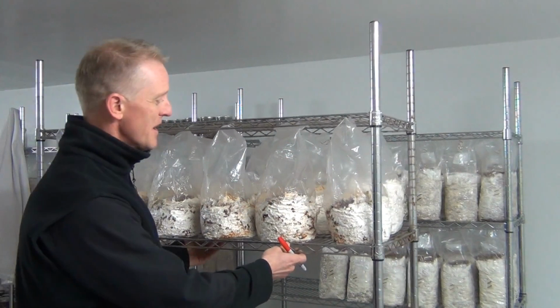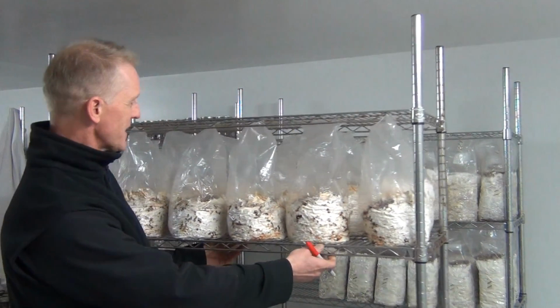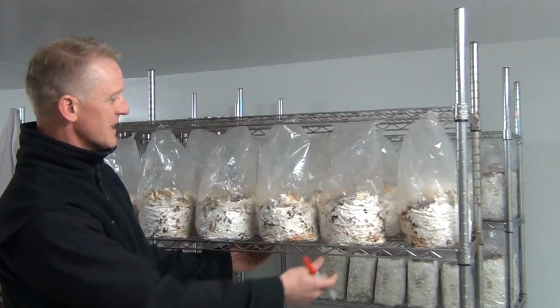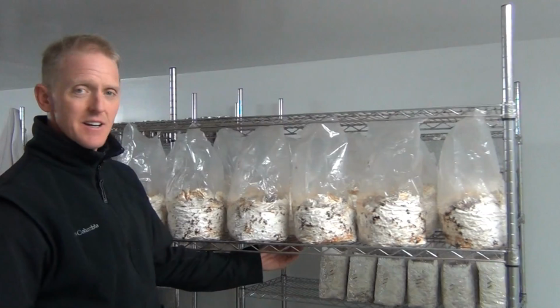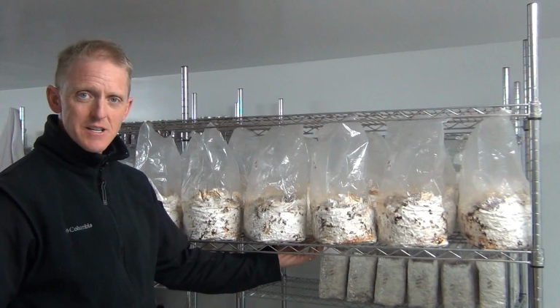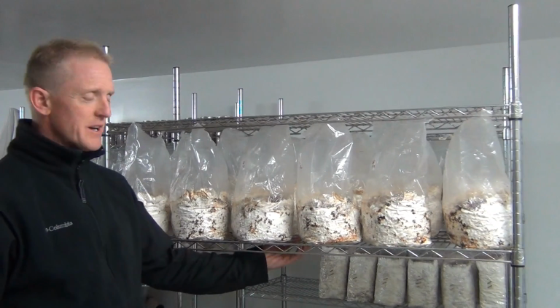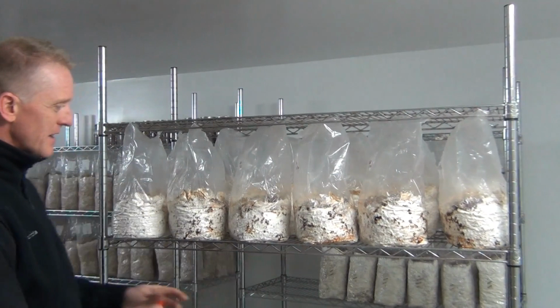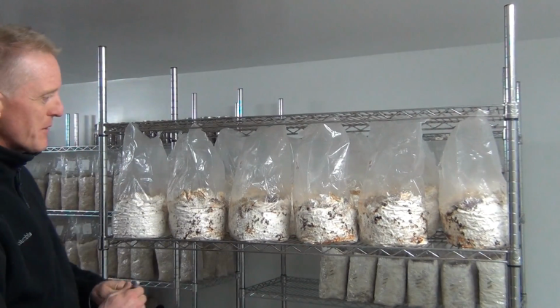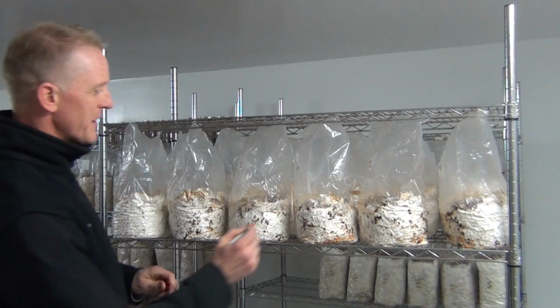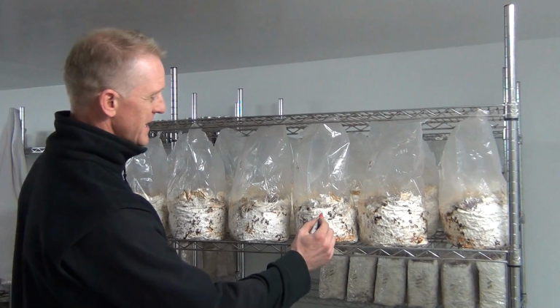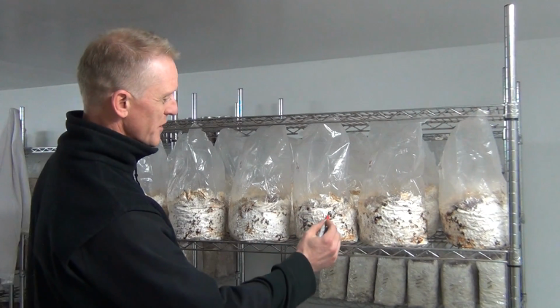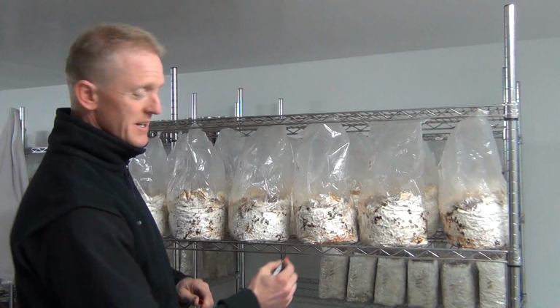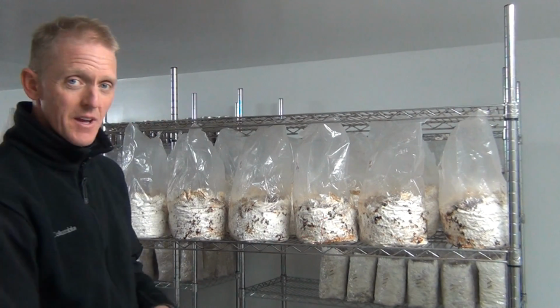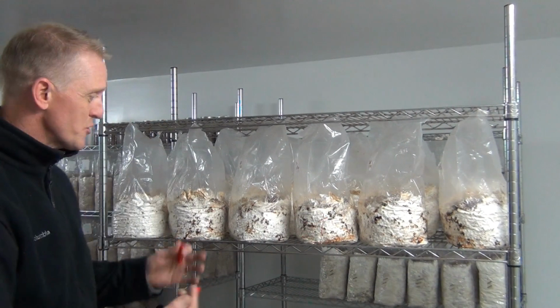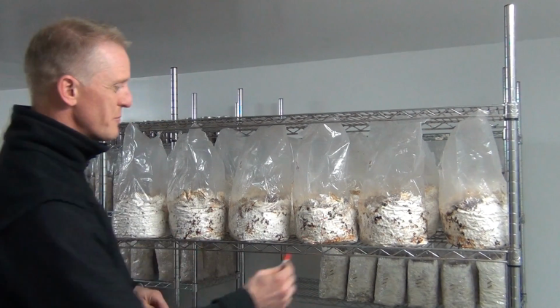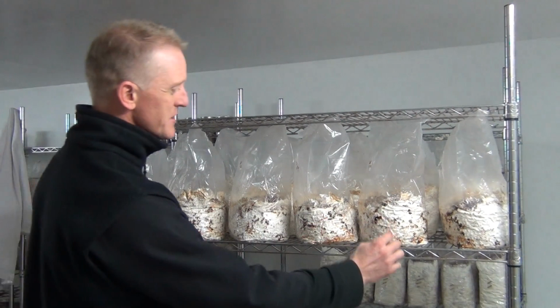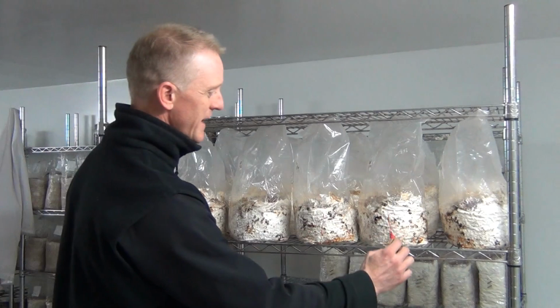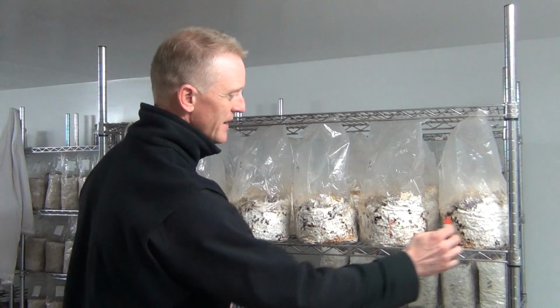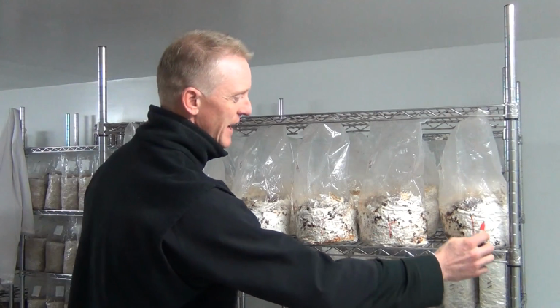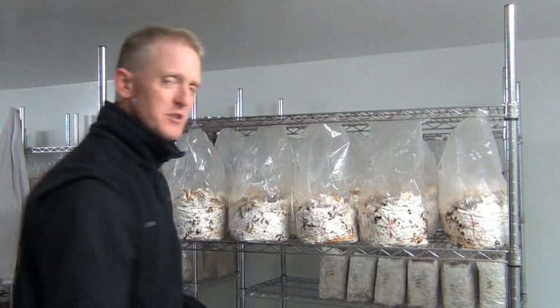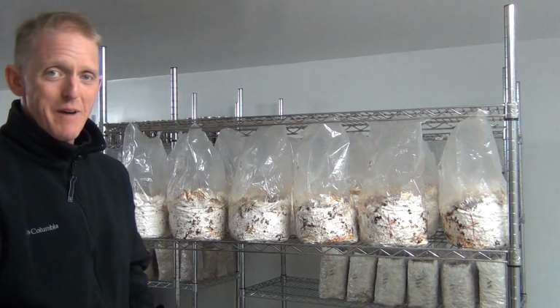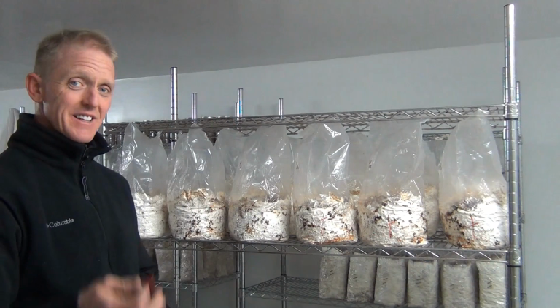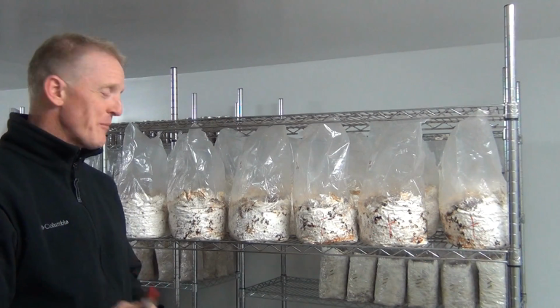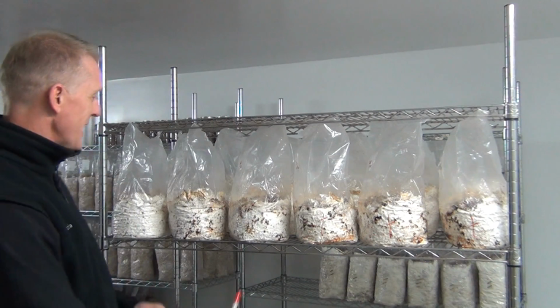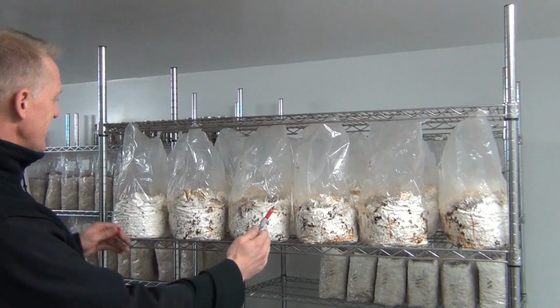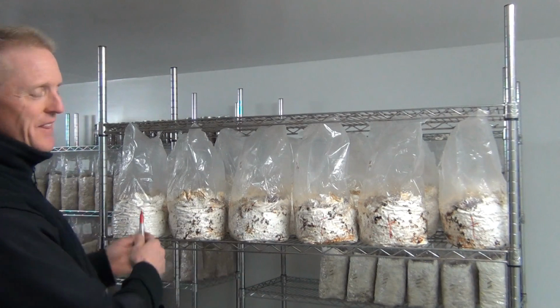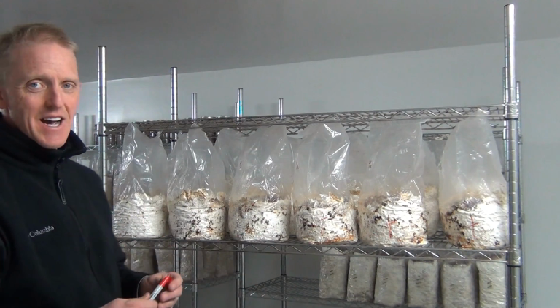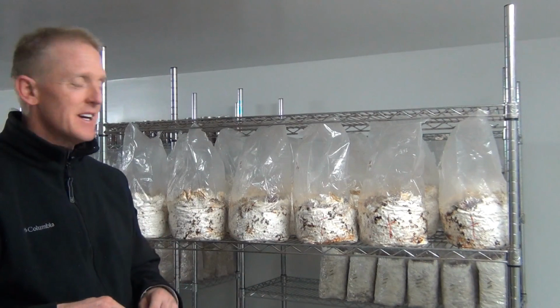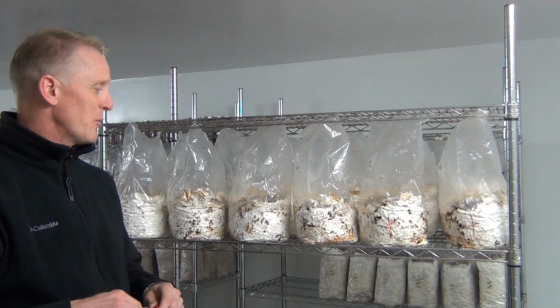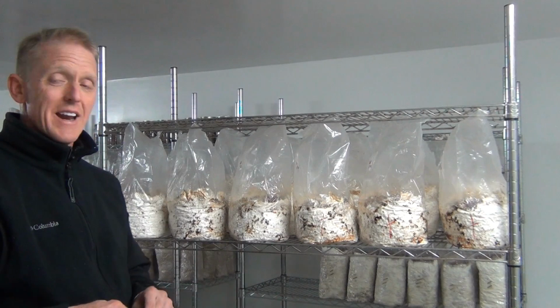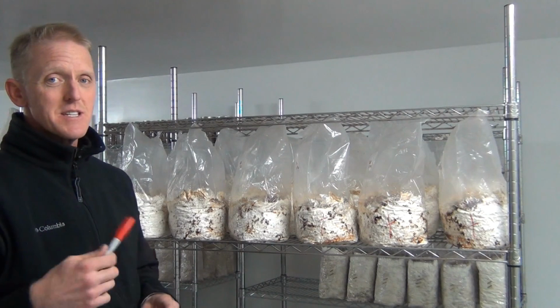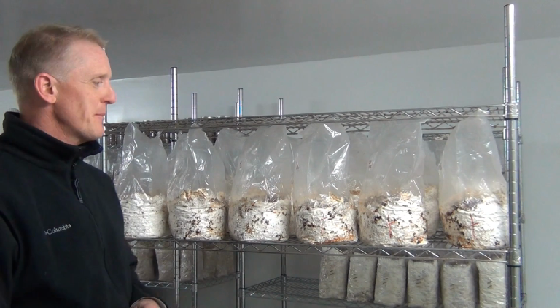So we're going to take these three right here. I'm just going to put an X on them because we're going to have a control group. These three I'm going to thump, and these three on this side will not be thumped. And we're going to see what happens.